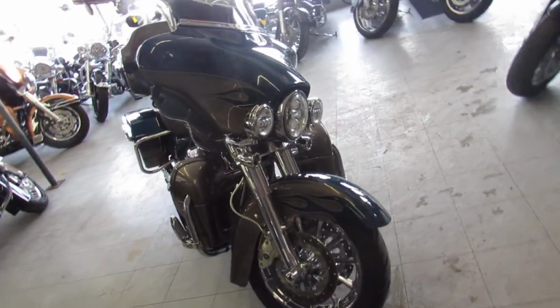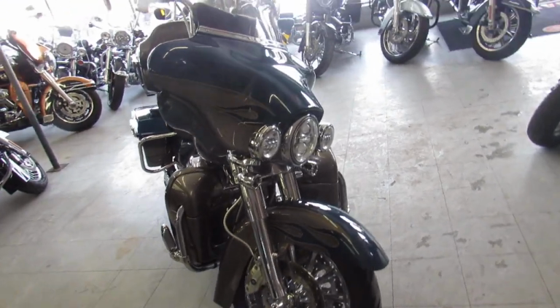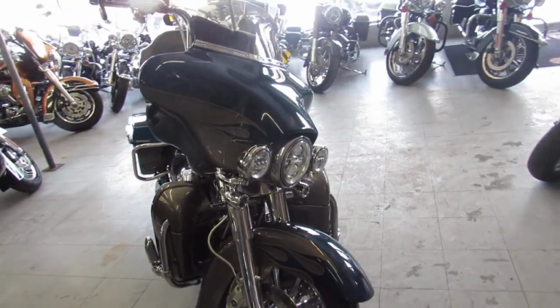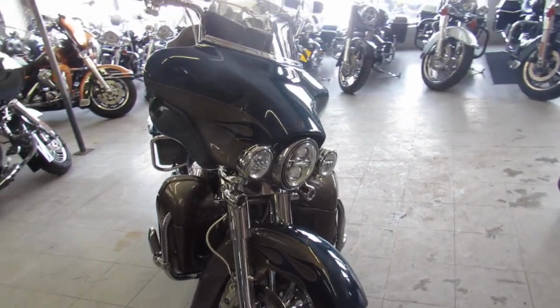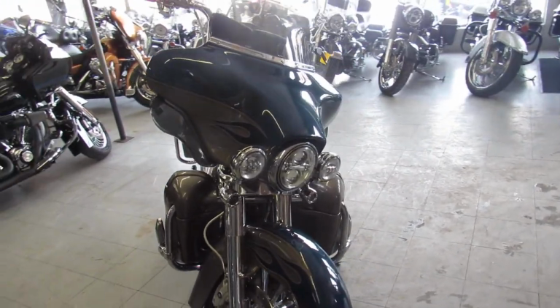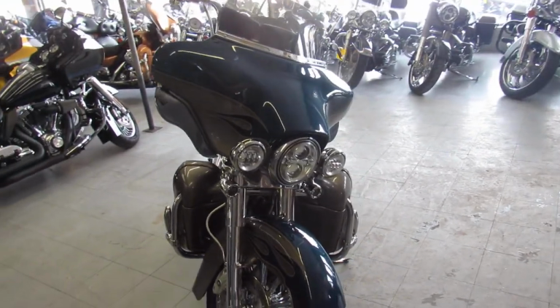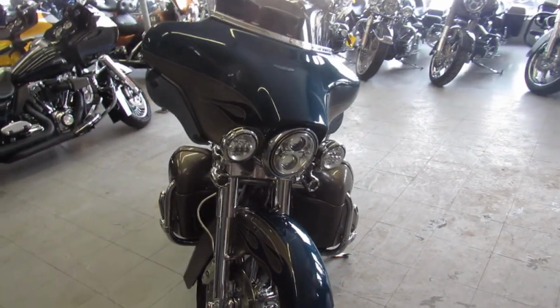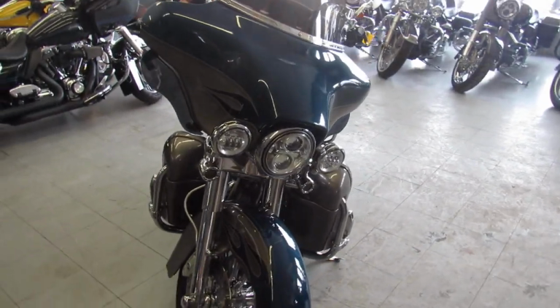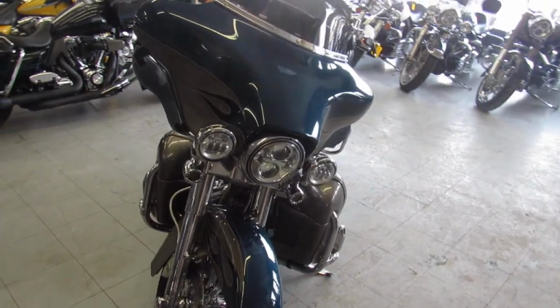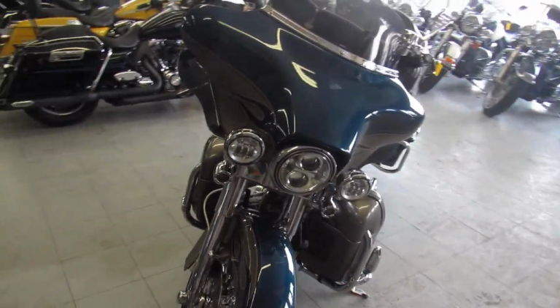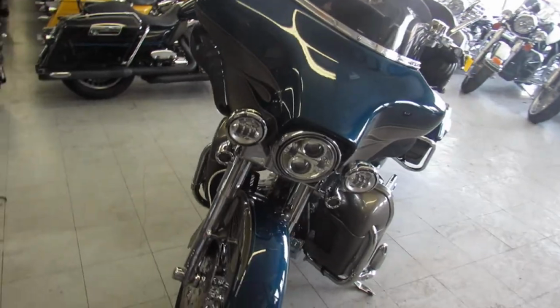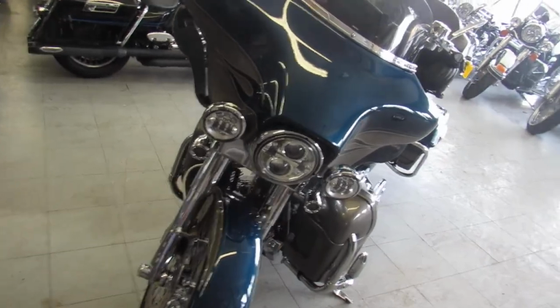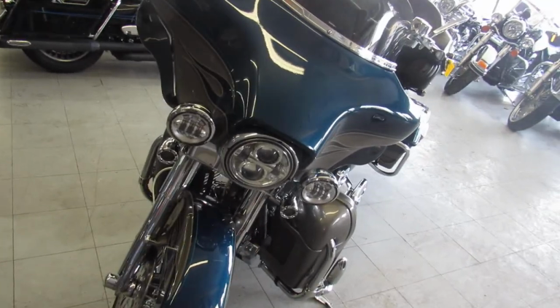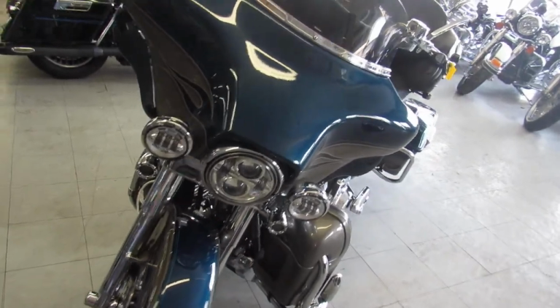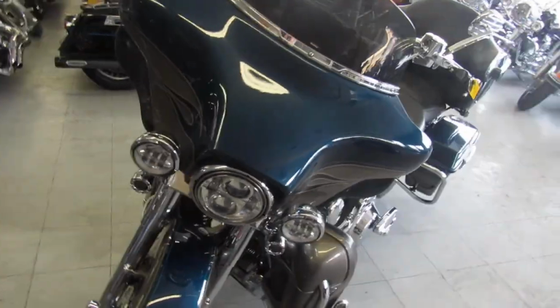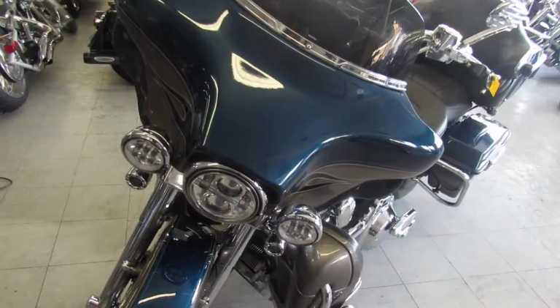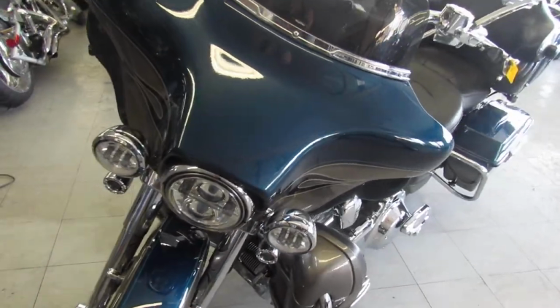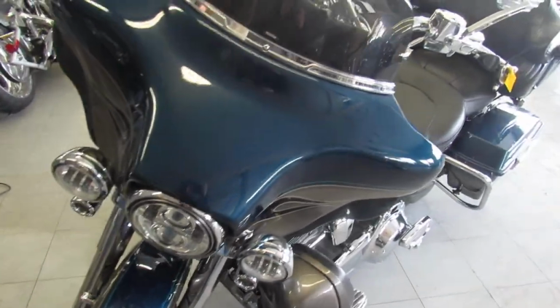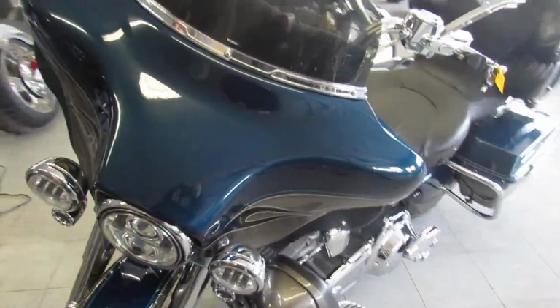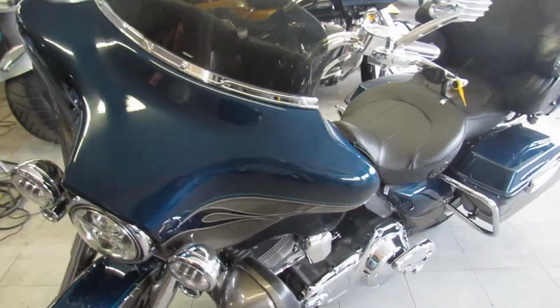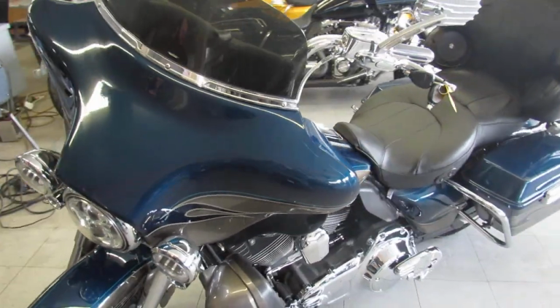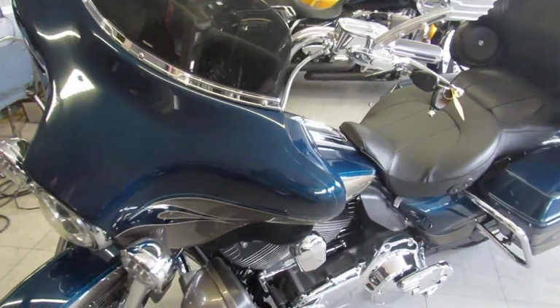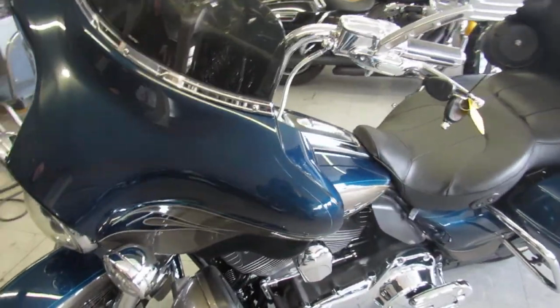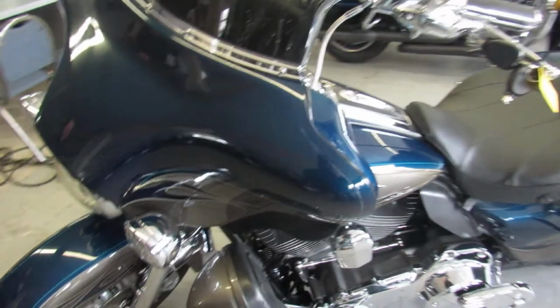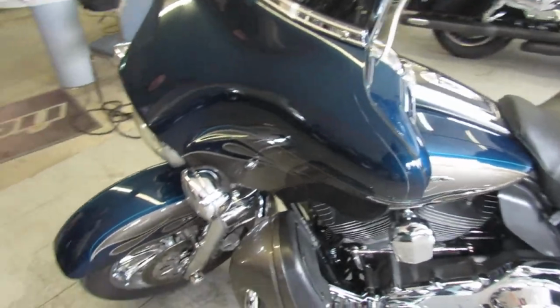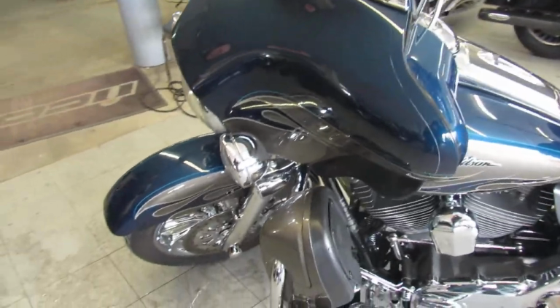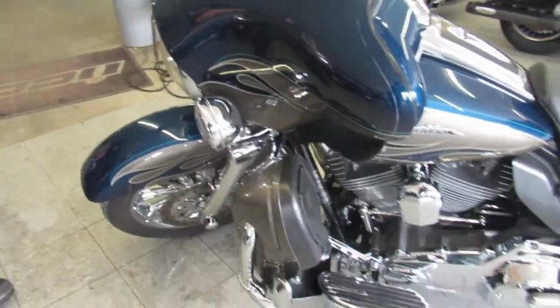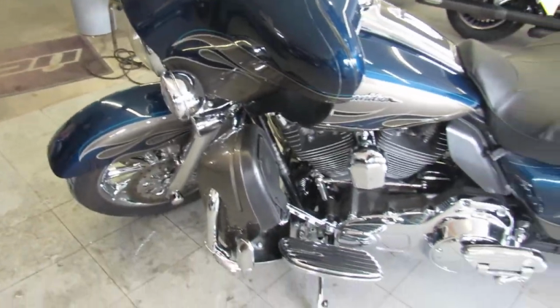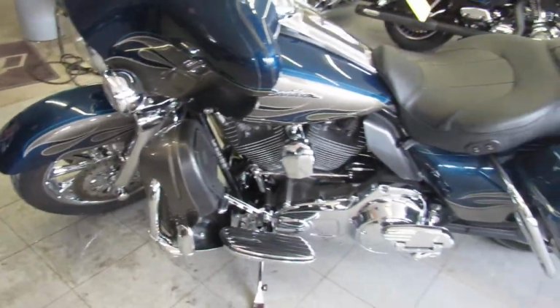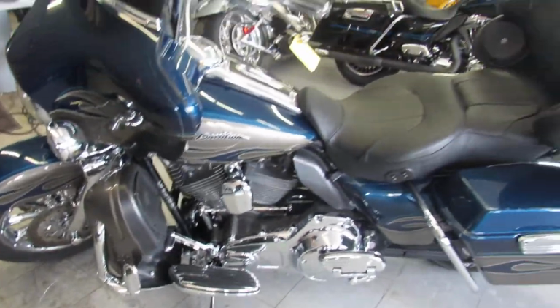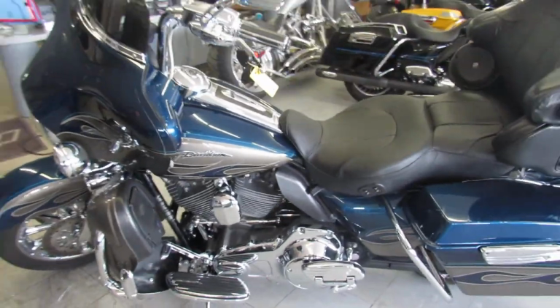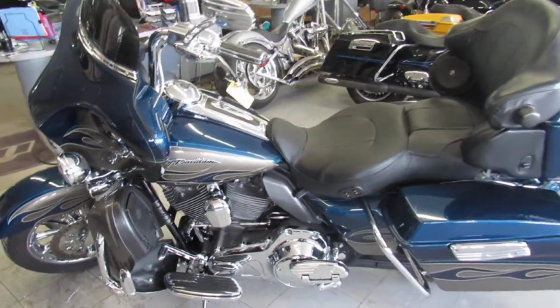It's got chrome switches, chrome switch housing, Vance and Hines exhaust. The paint color is riptide blue with titanium dust and it shines like new. You guys can own this Ultra Classic for only $15,900.